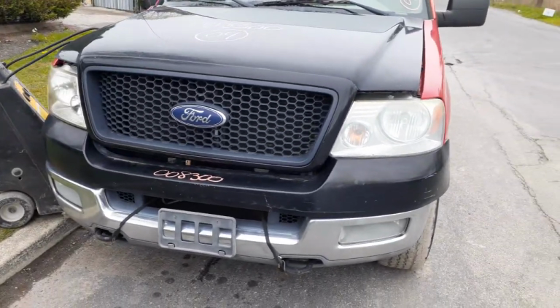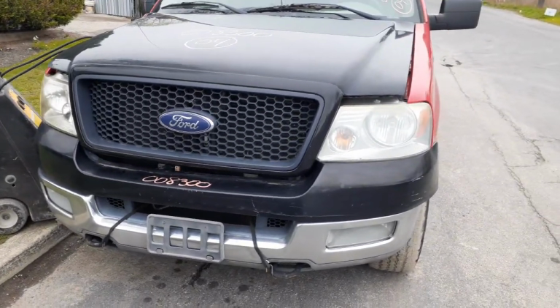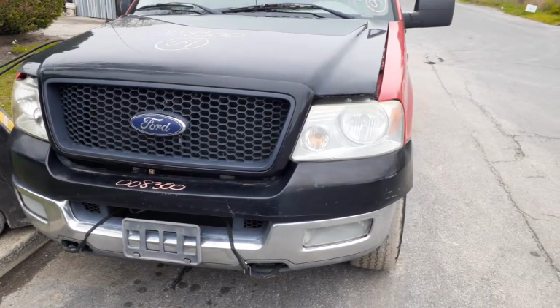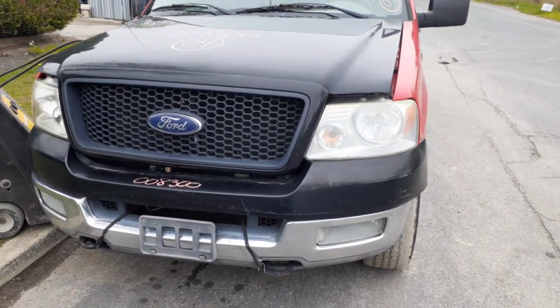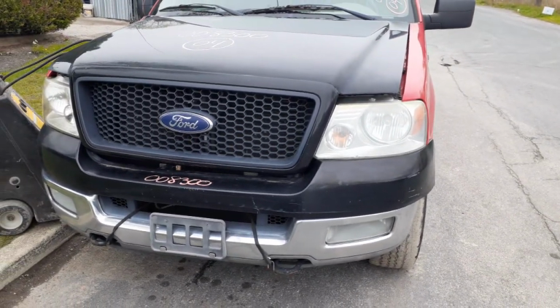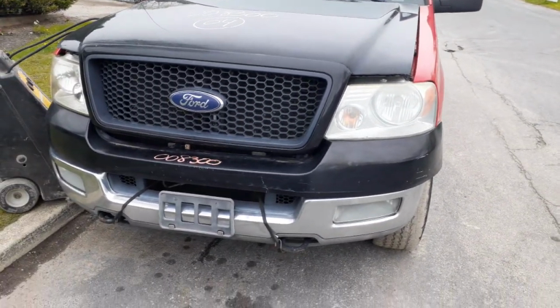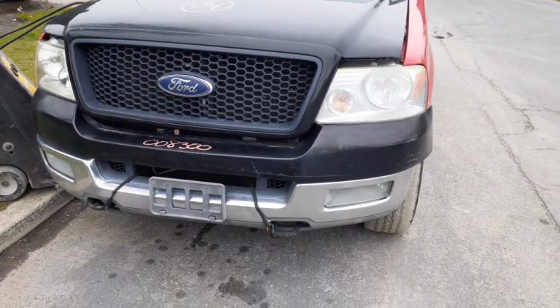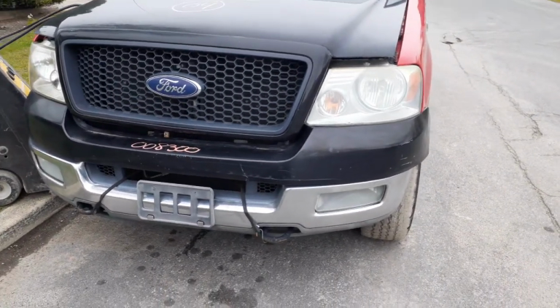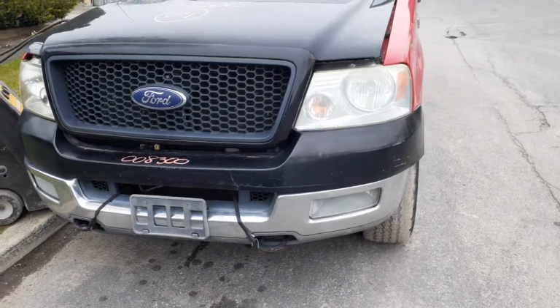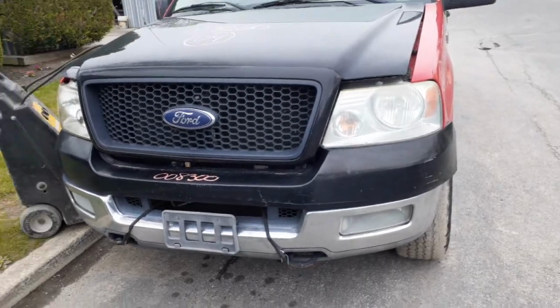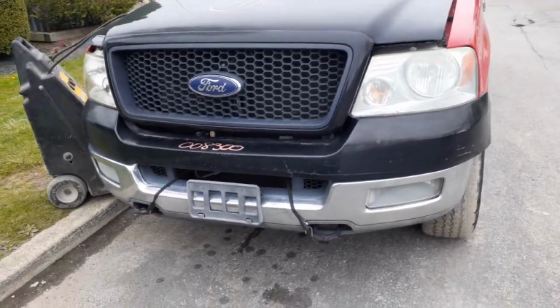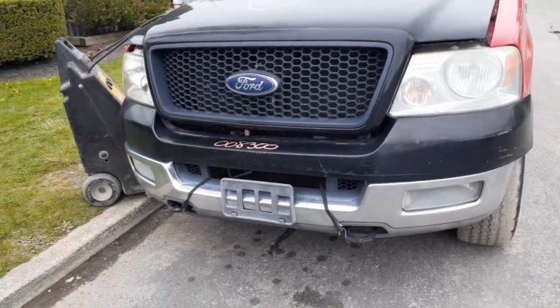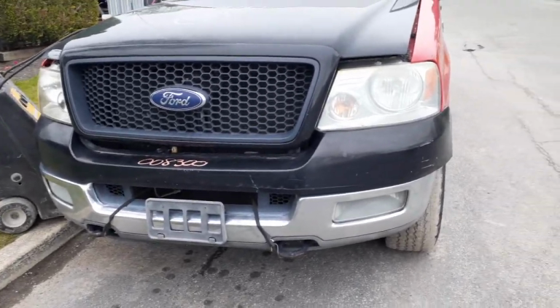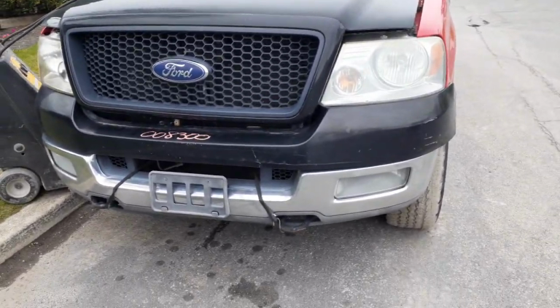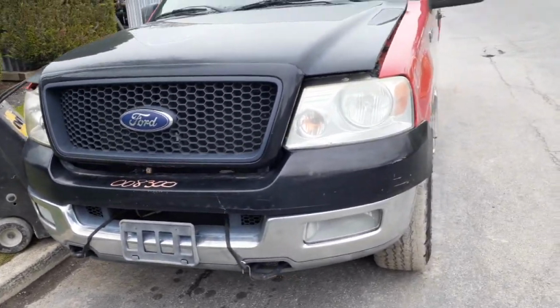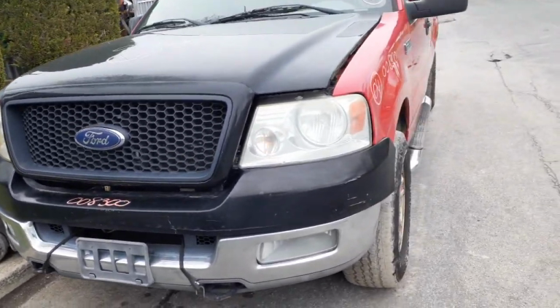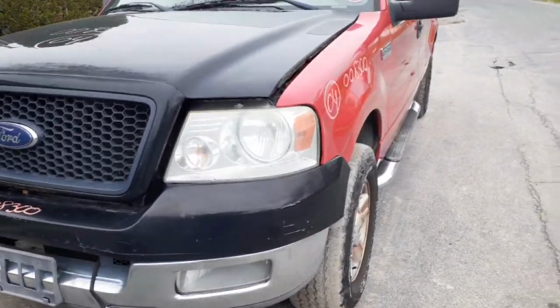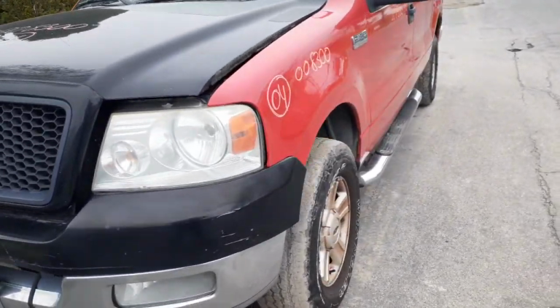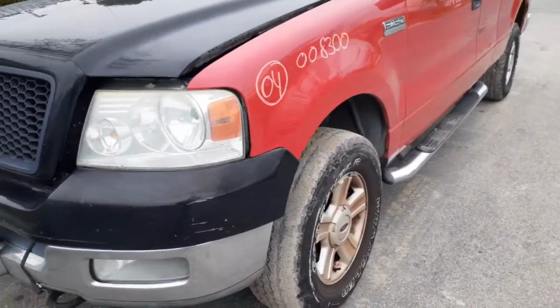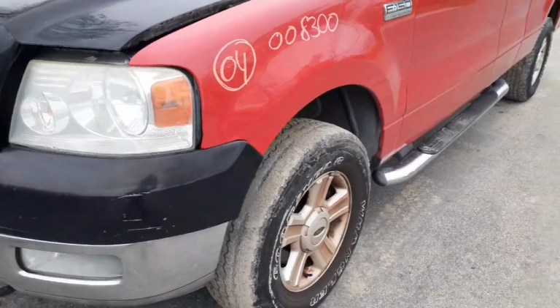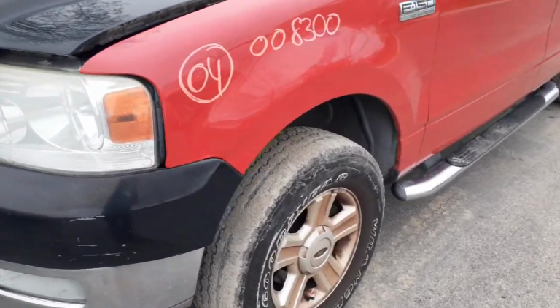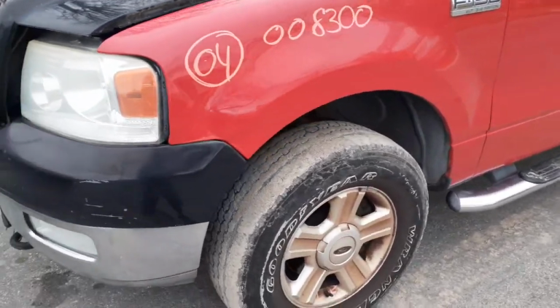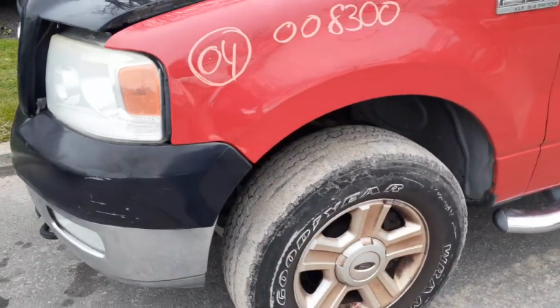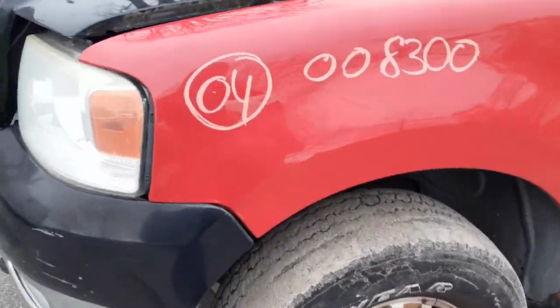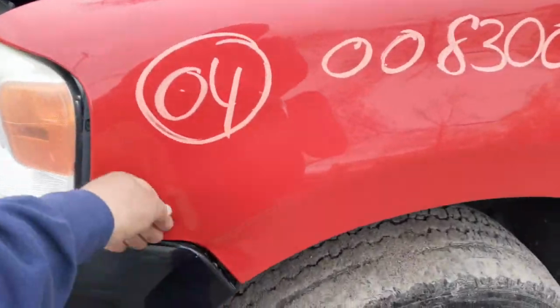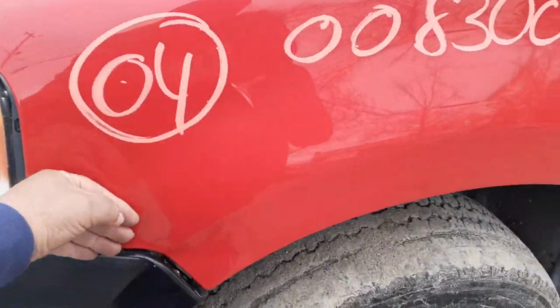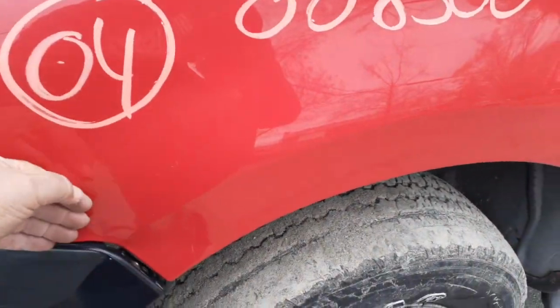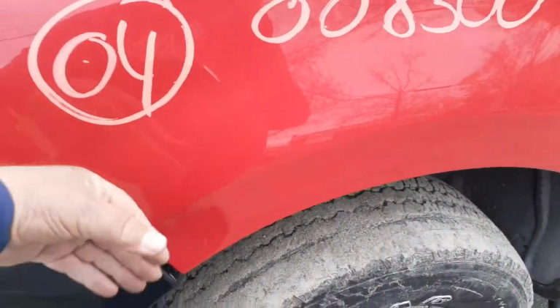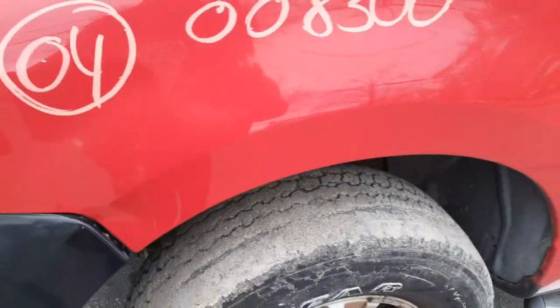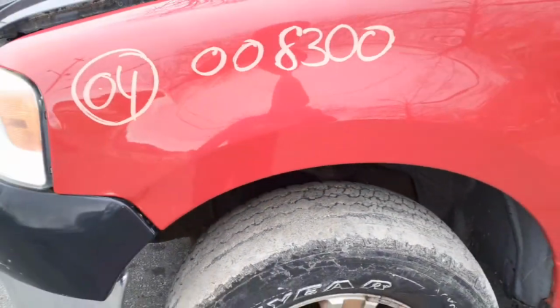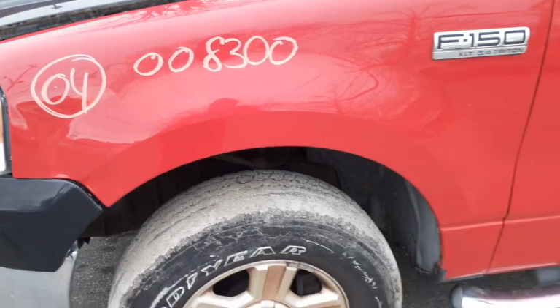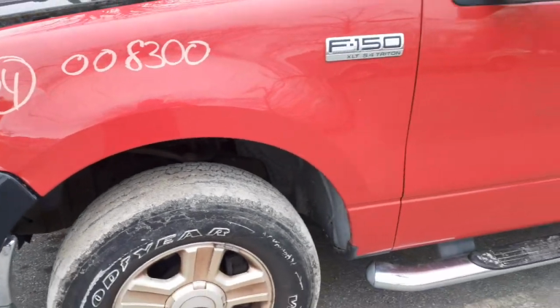You've got some front parts — the hood has been changed, so you've got a black hood with a black grille. Headlights and fog lights are there. The bumper is bent on one side. The left side fender has been put in, but it's got about an hour's worth of damage on it.